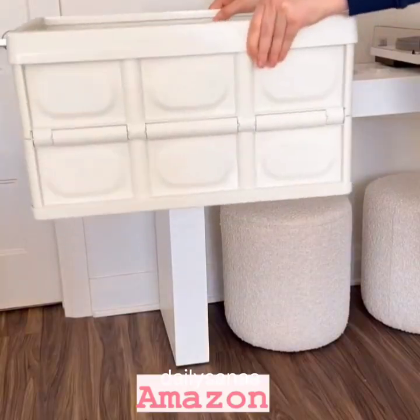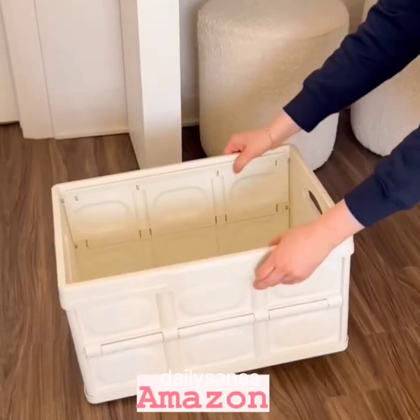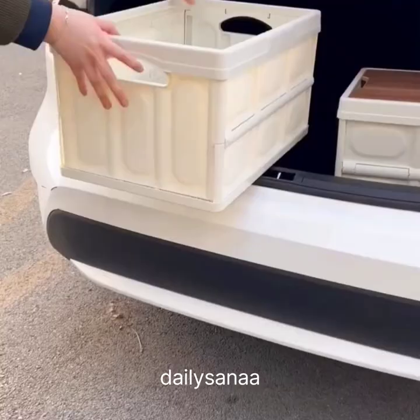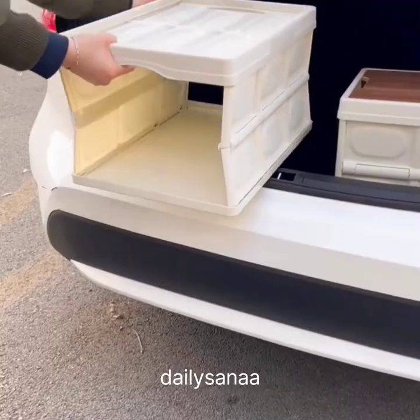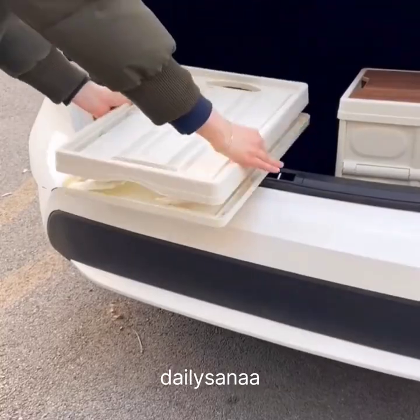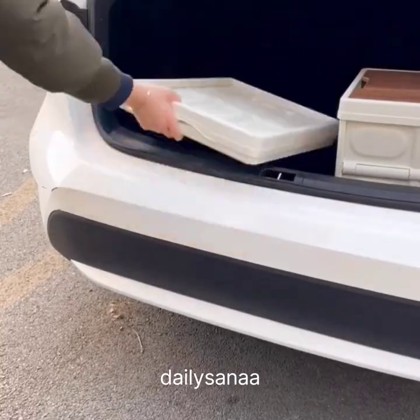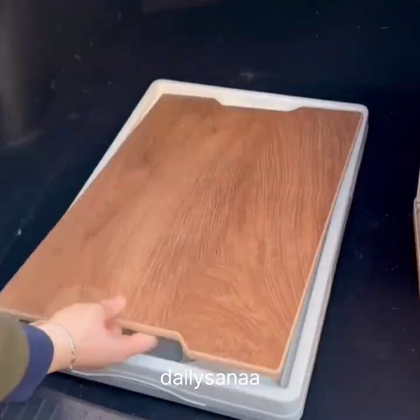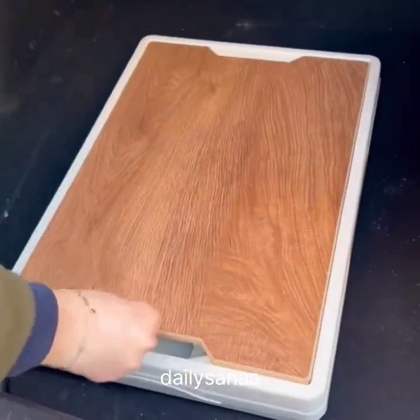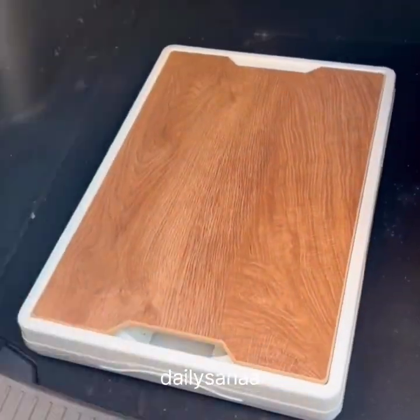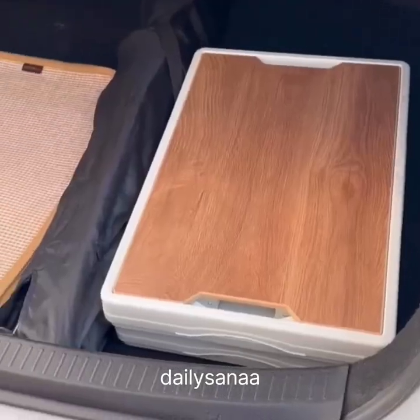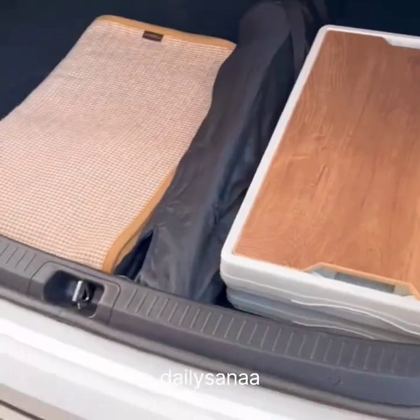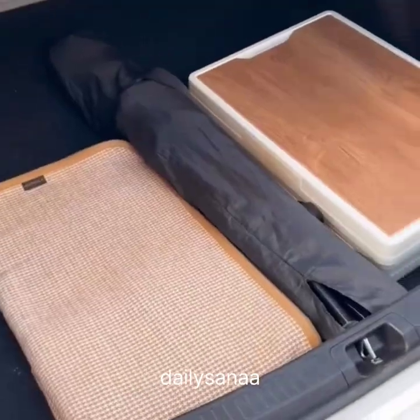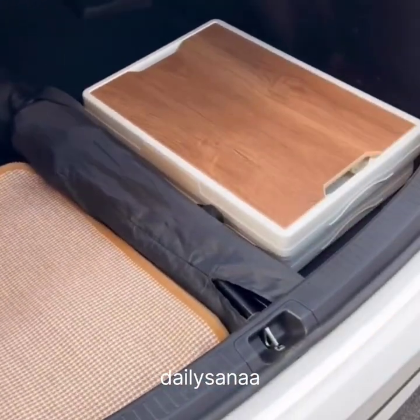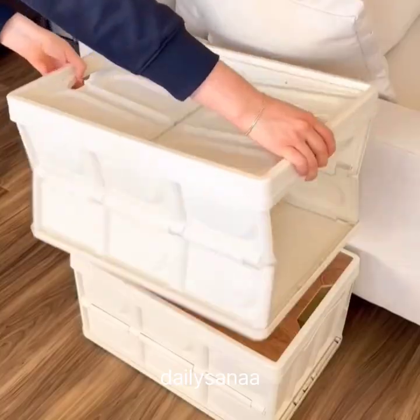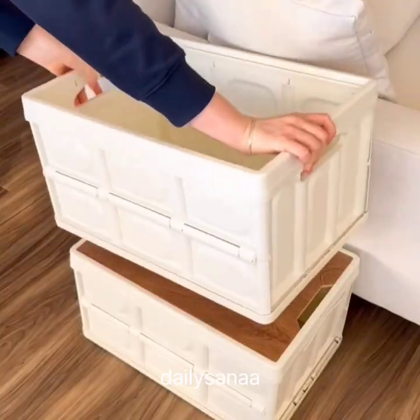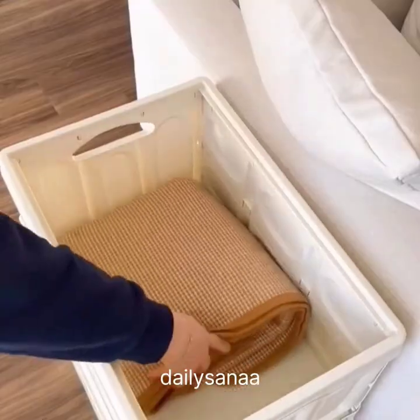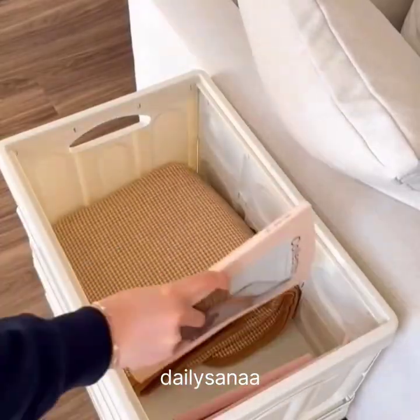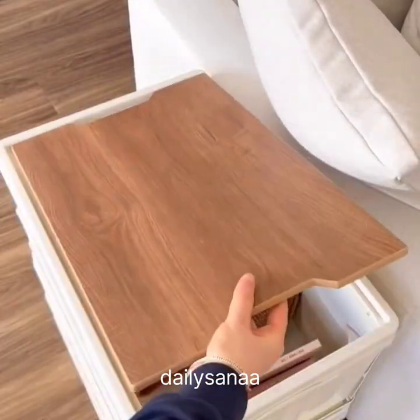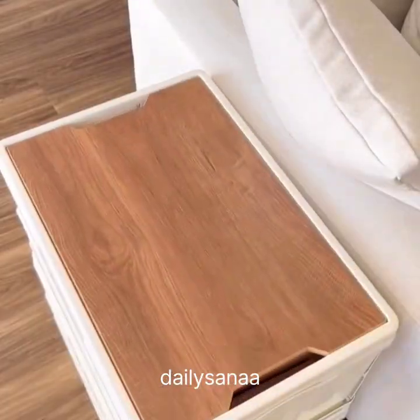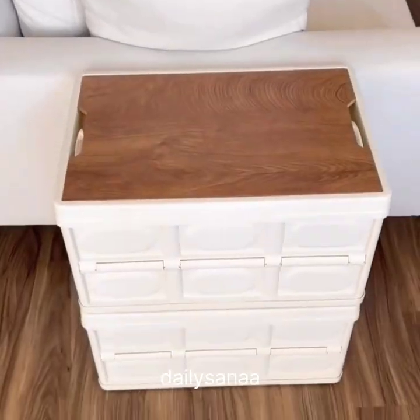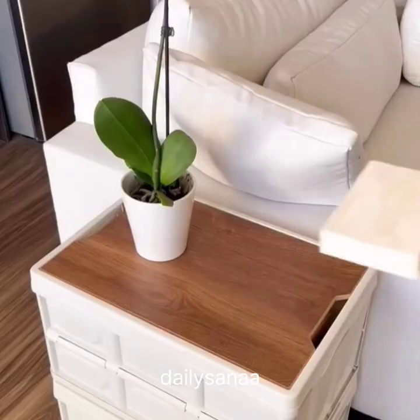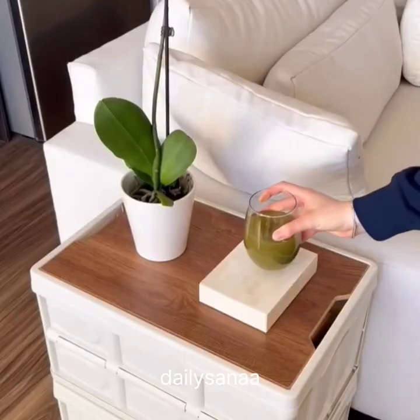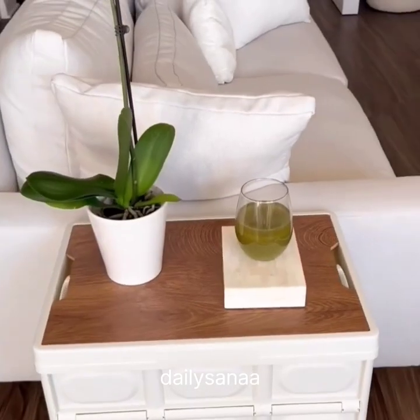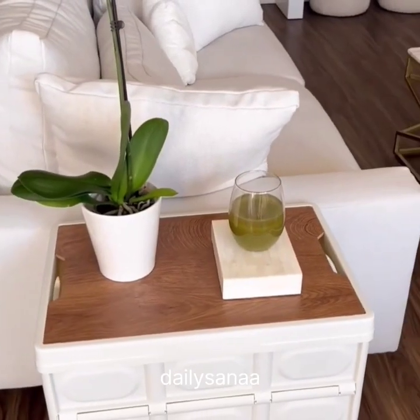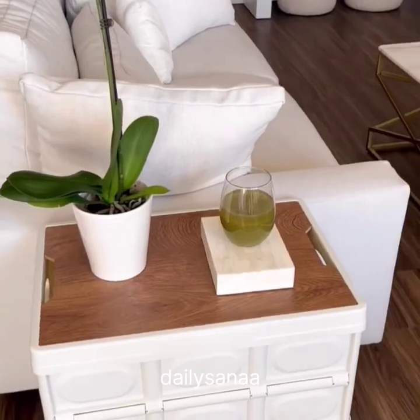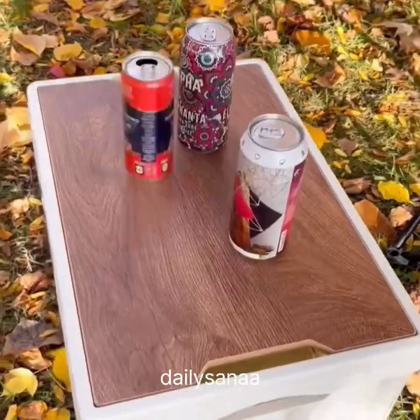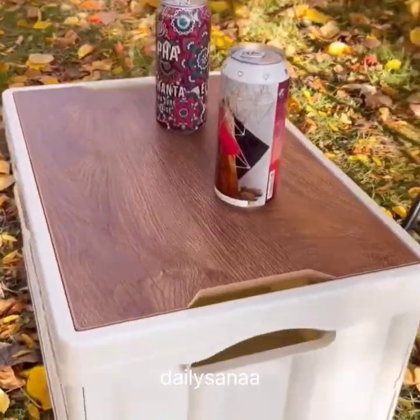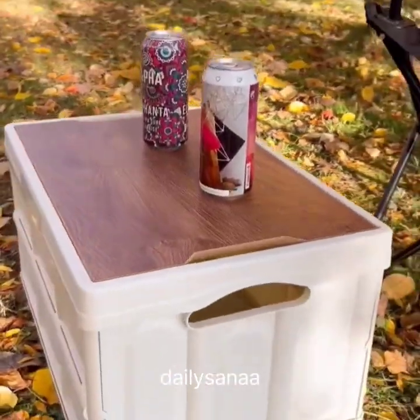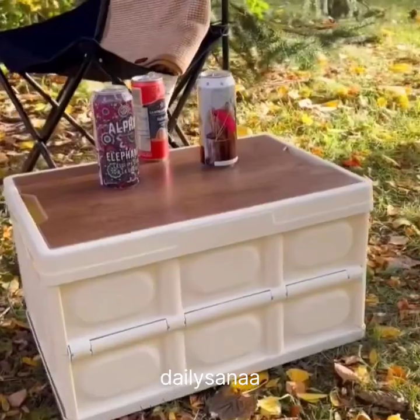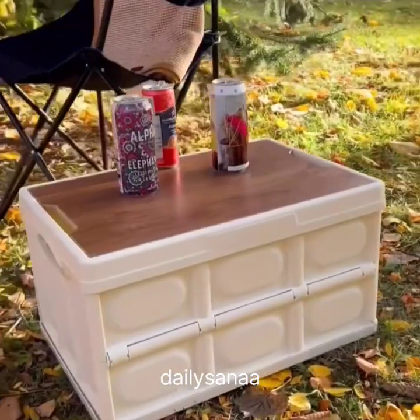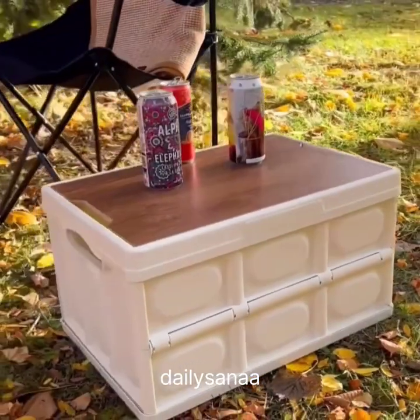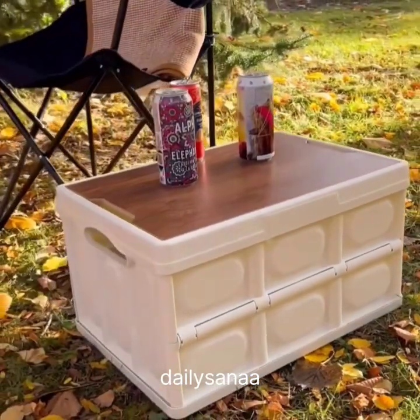Amazon Favorites. These foldable storage bins are great for having in your car for groceries. They also come with lids so they can be used as storage or side tables for your home. Lastly, they're perfect as picnic tables or for camping.